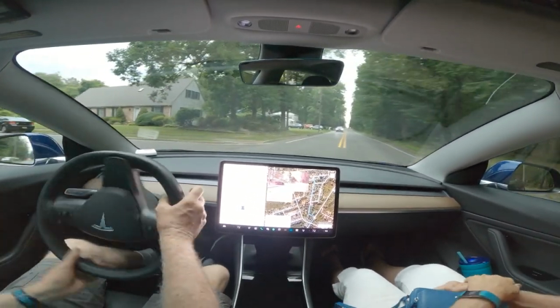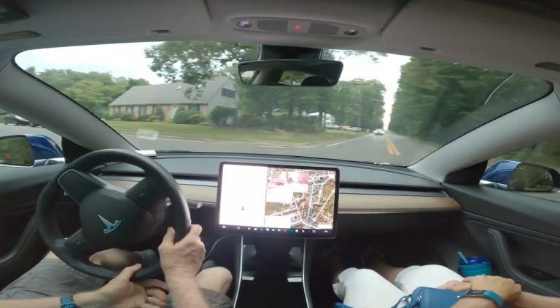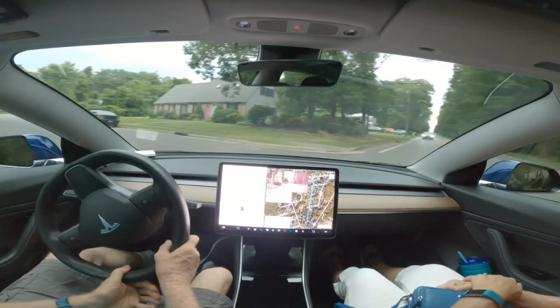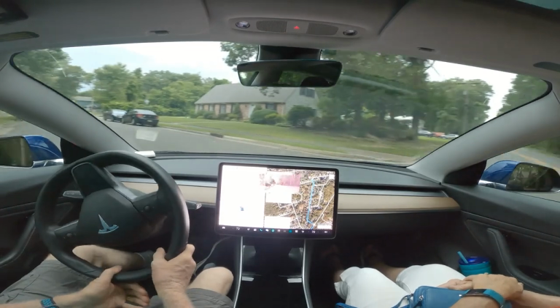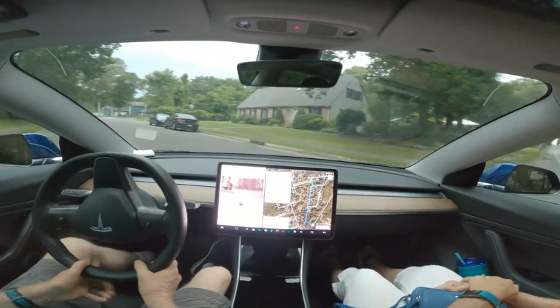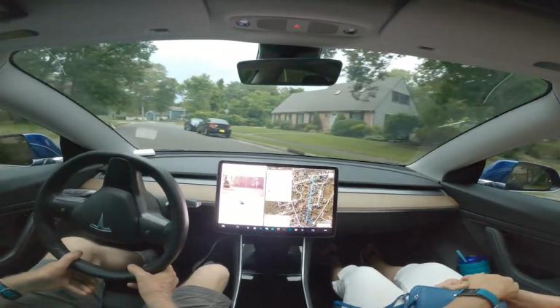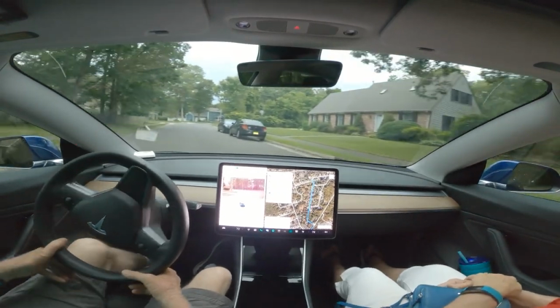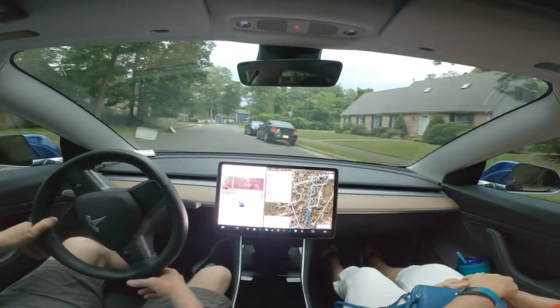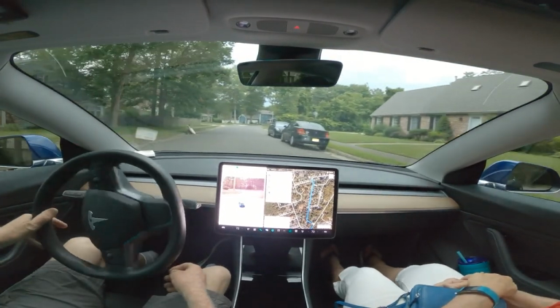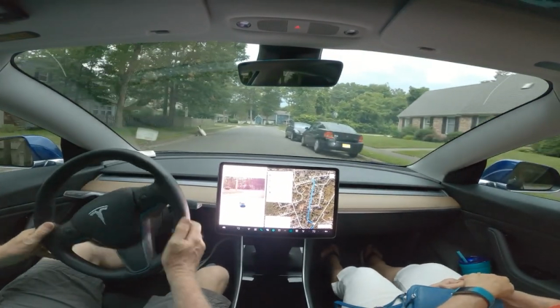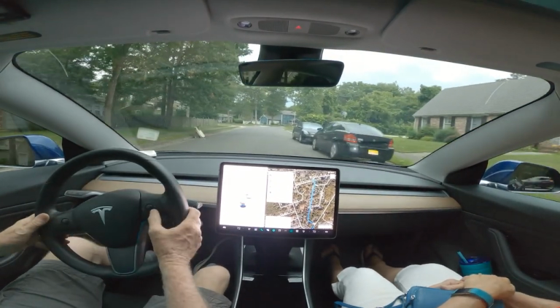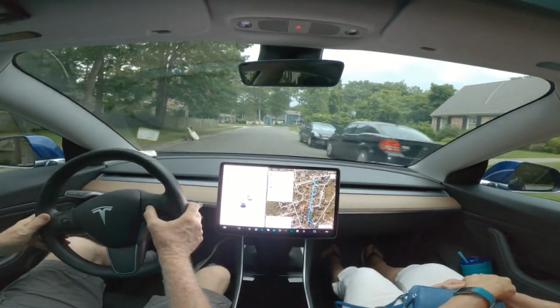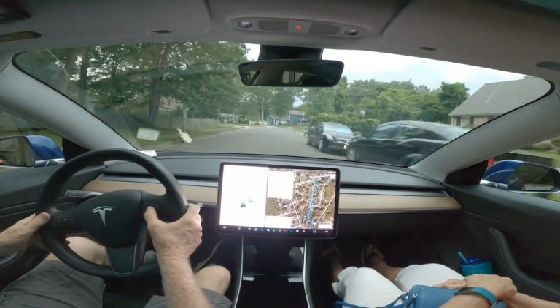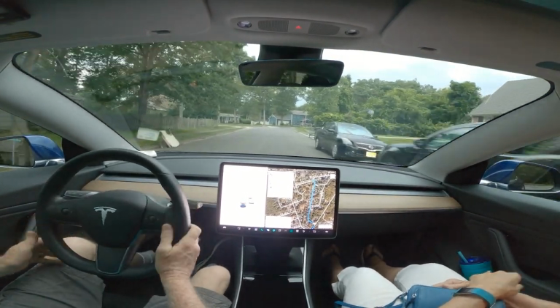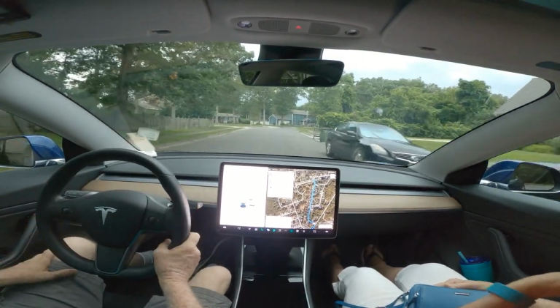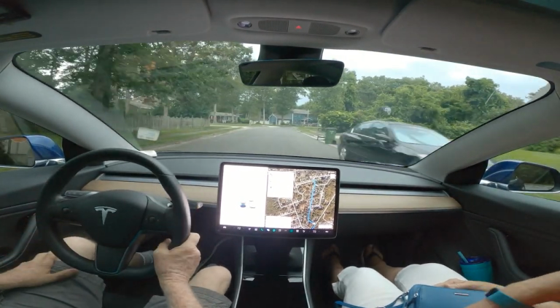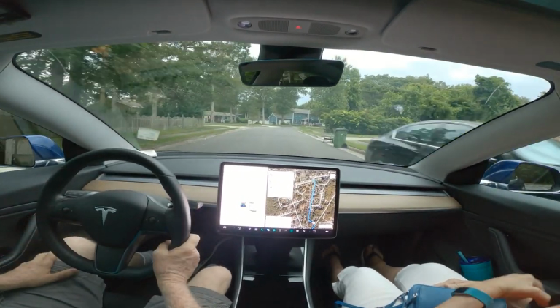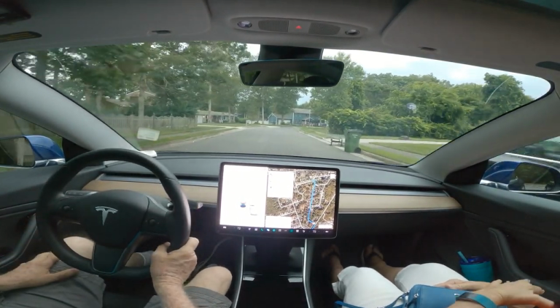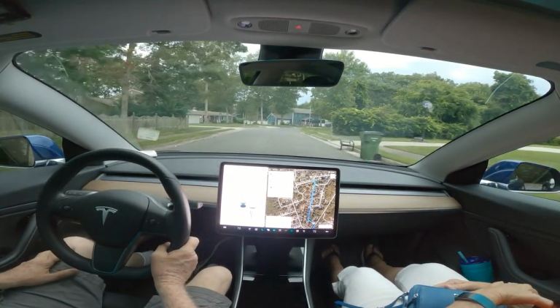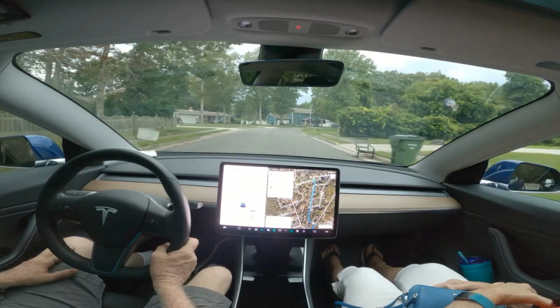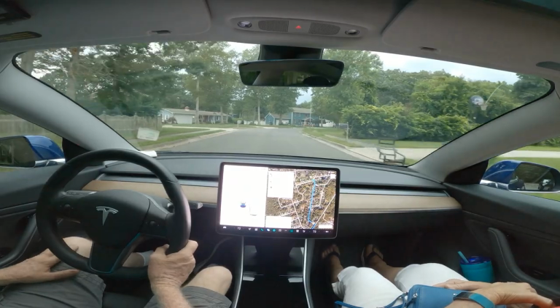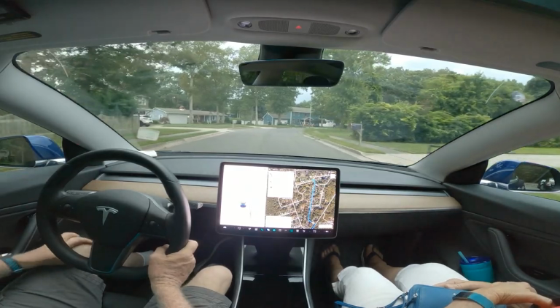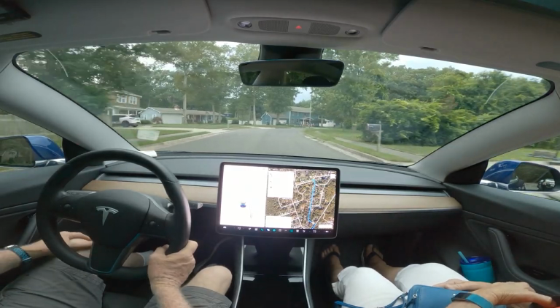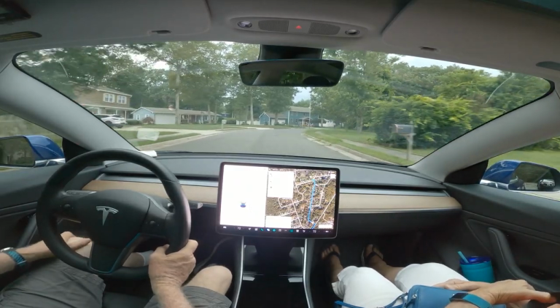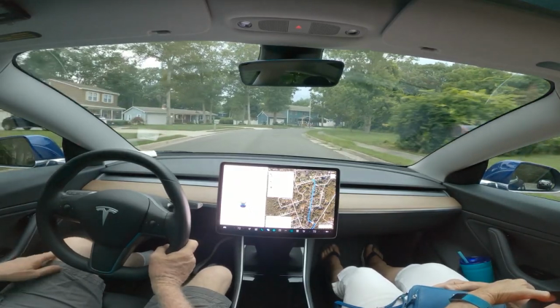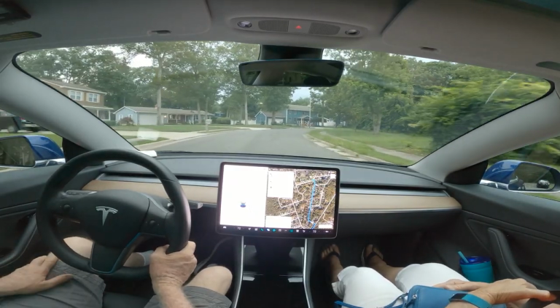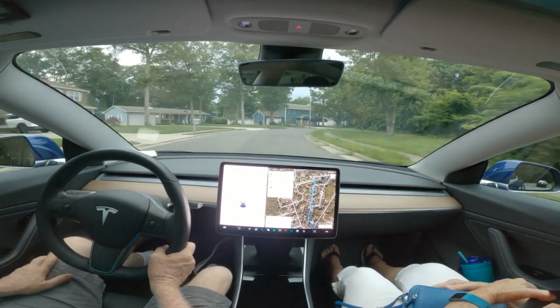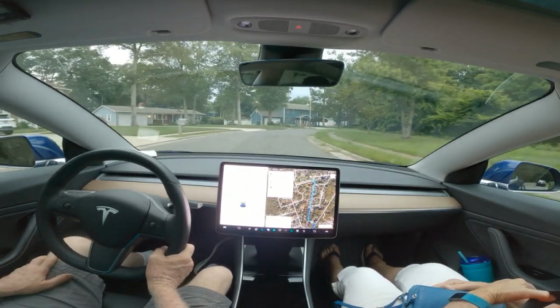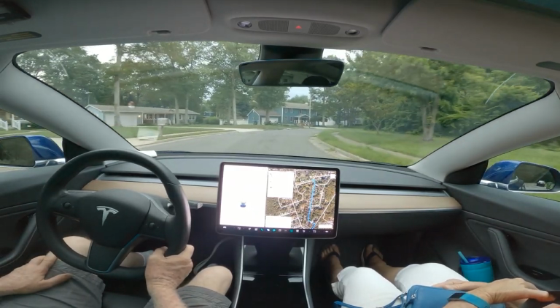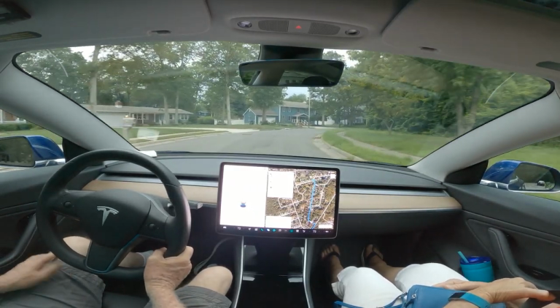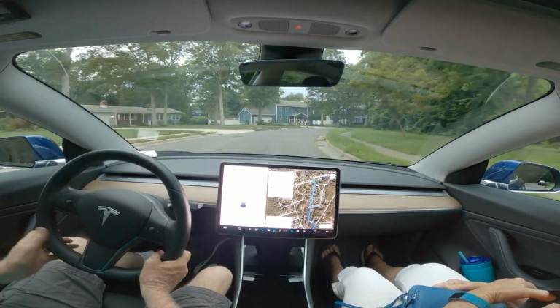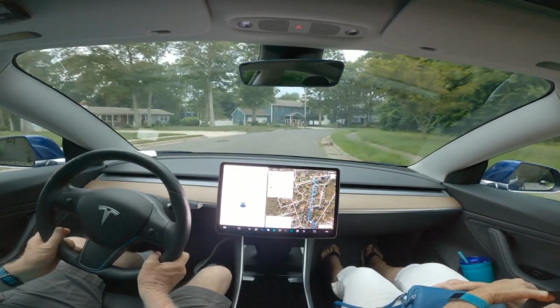Oh shit, that was ridiculous — it started to pull out in front of a car, turned in front of a car, and then stopped in the lane of traffic.